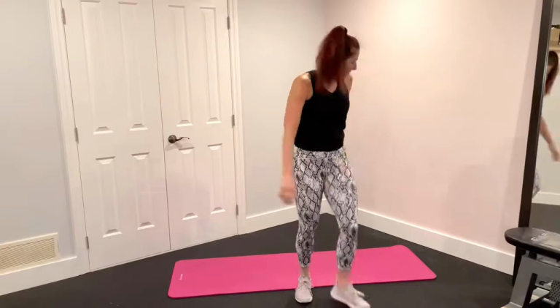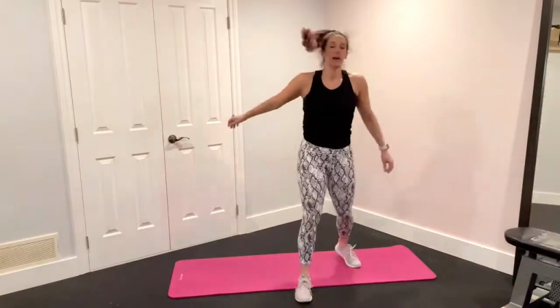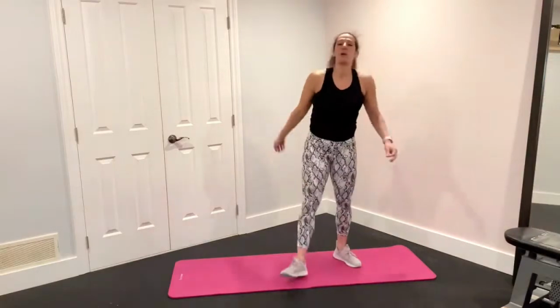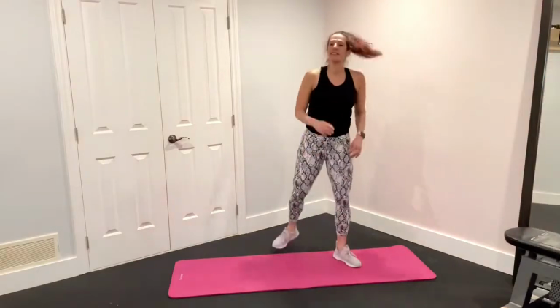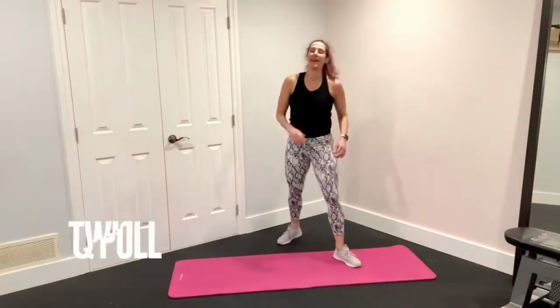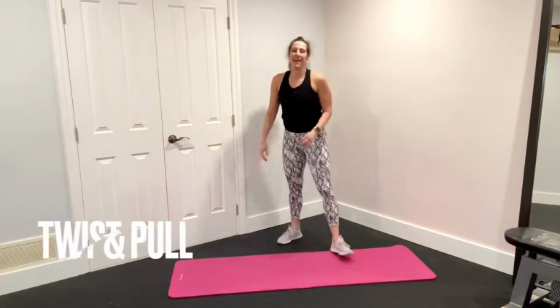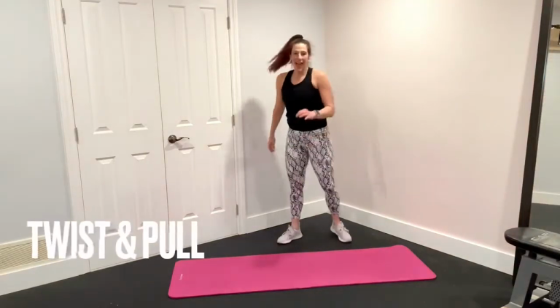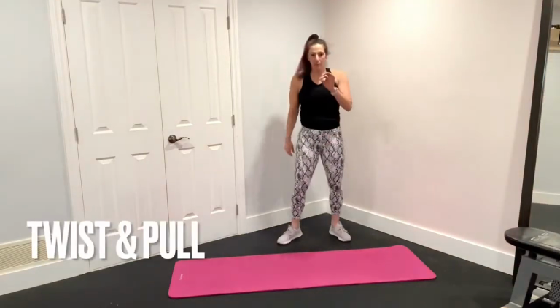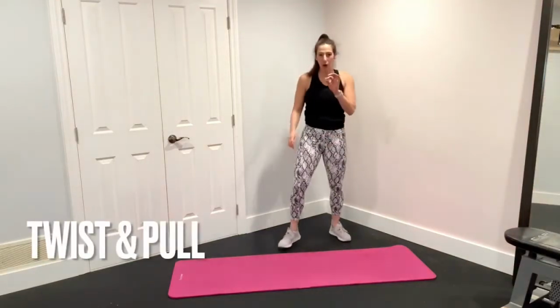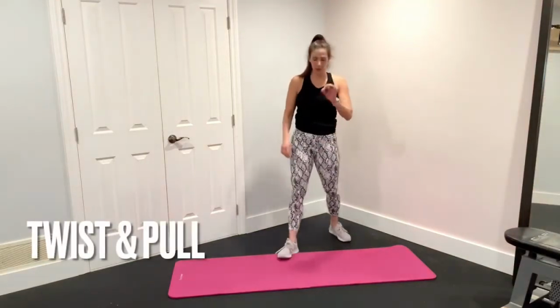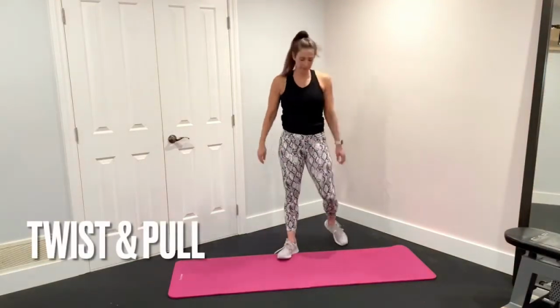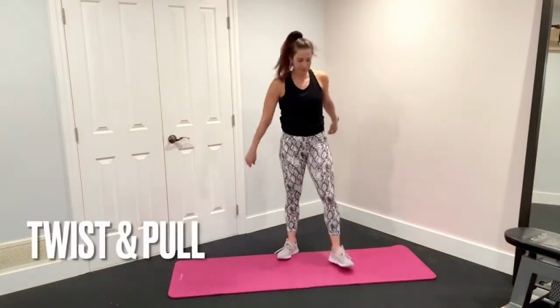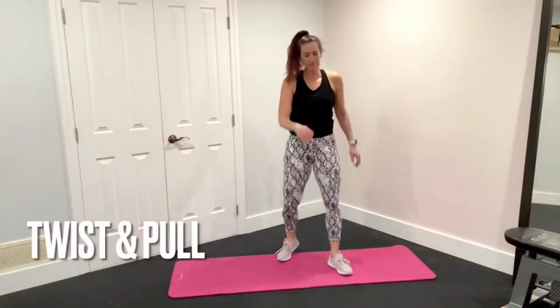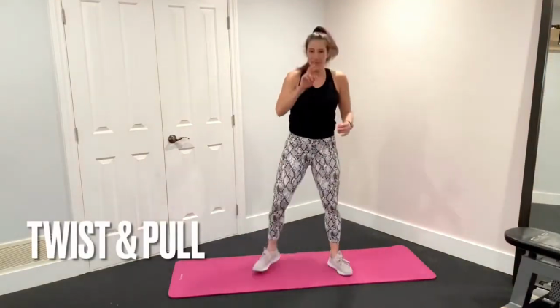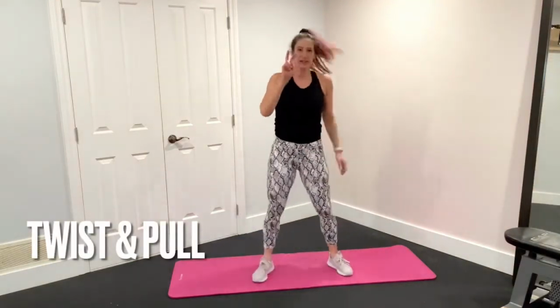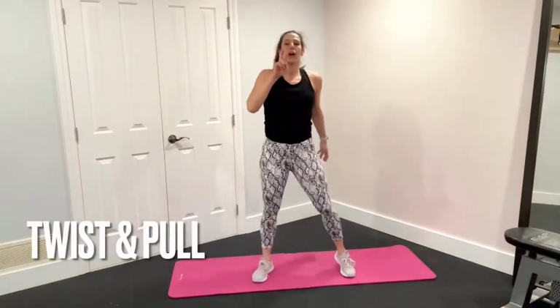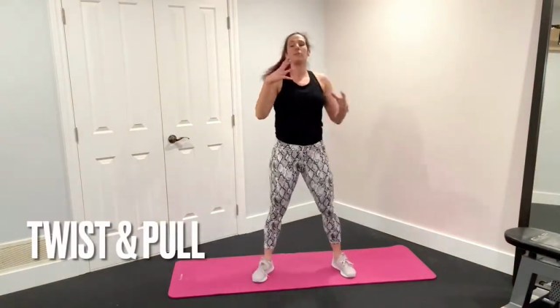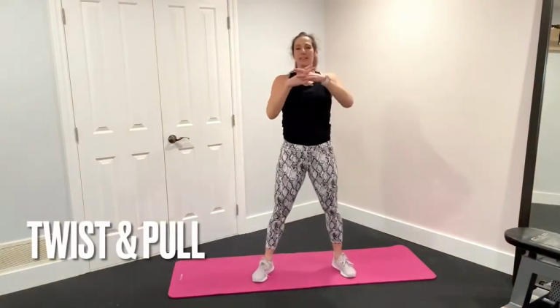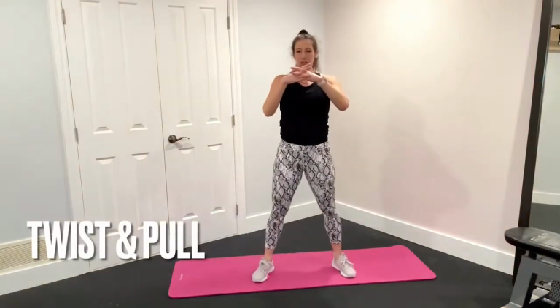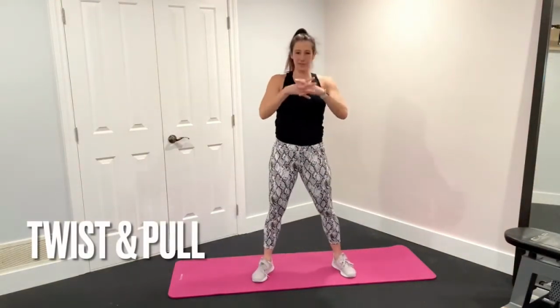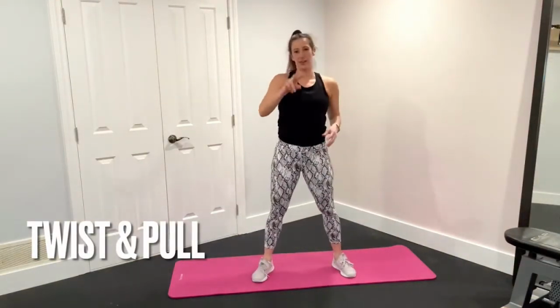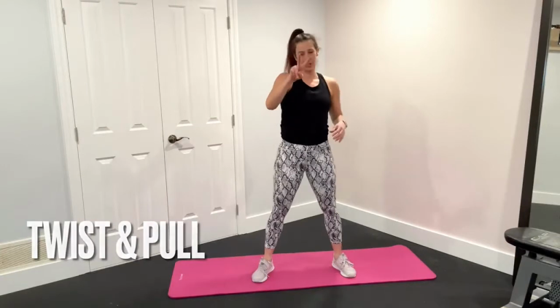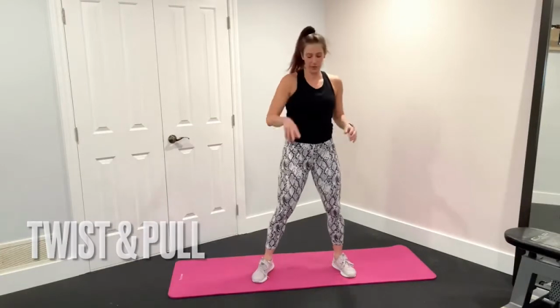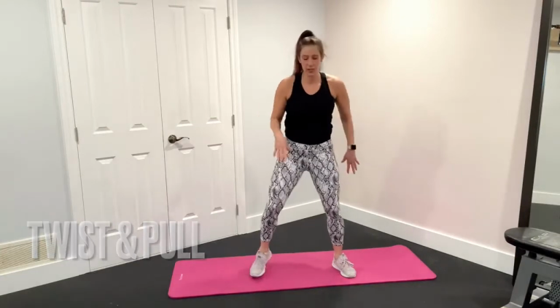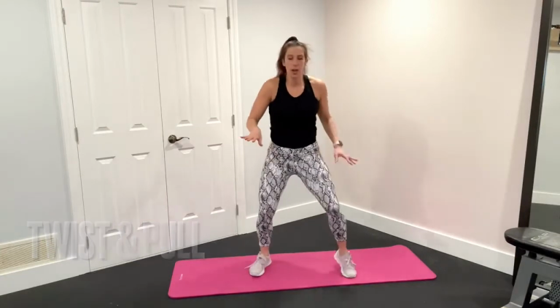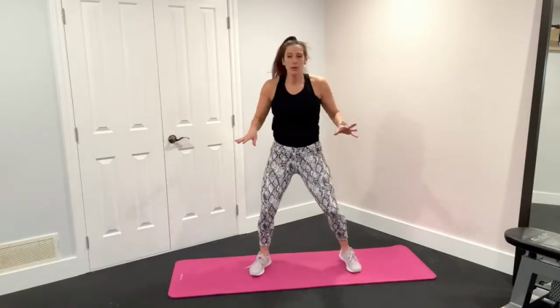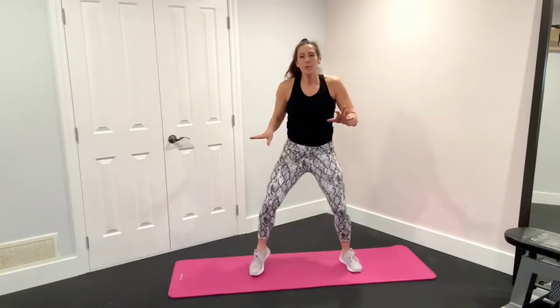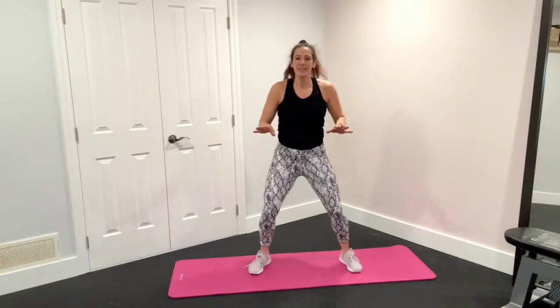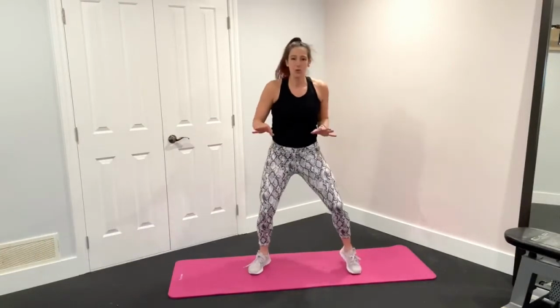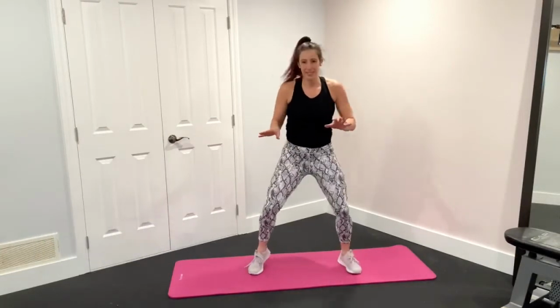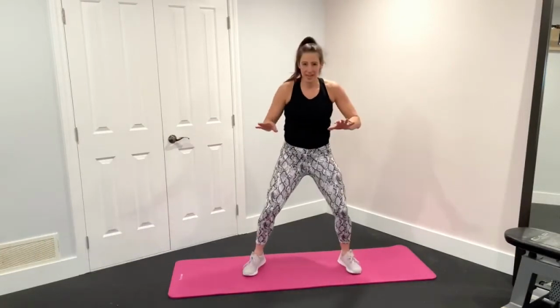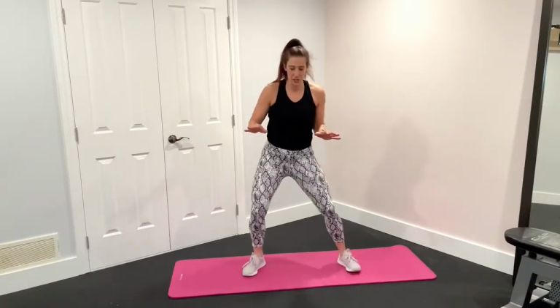Twist and pull. Combining two moves here, I'm going to do two of each. Move number one is a twist jump.